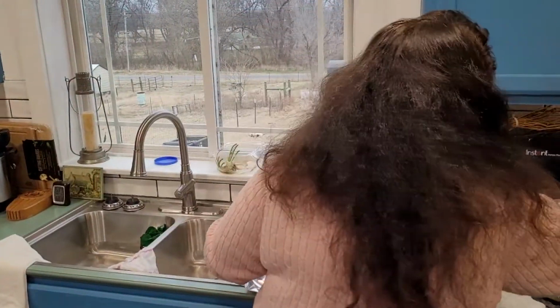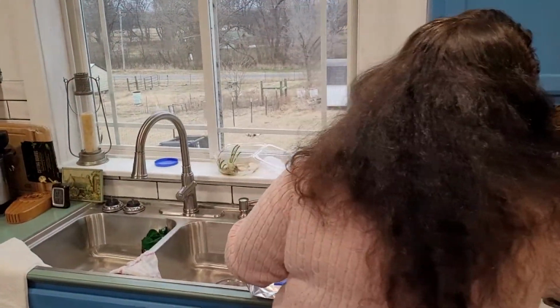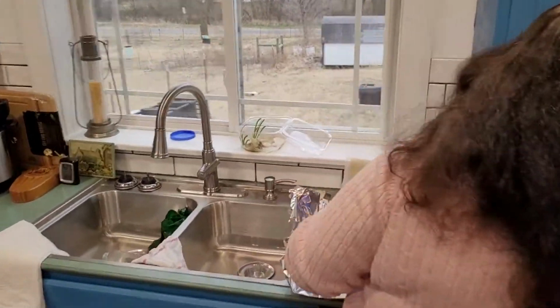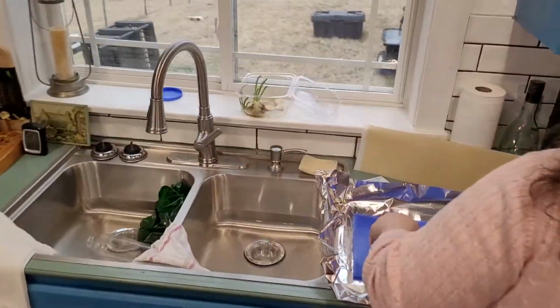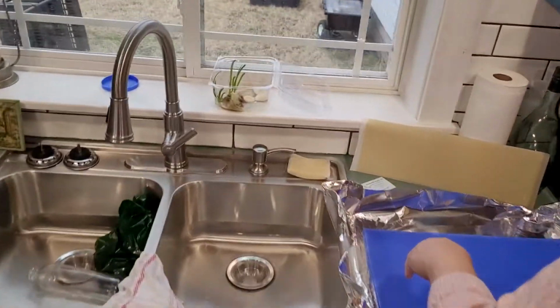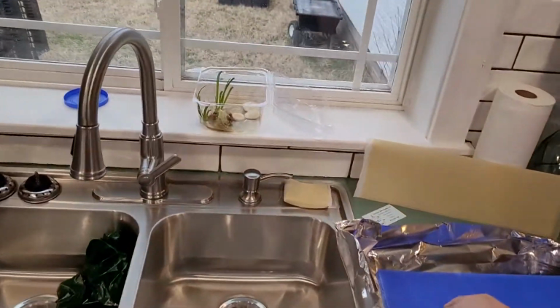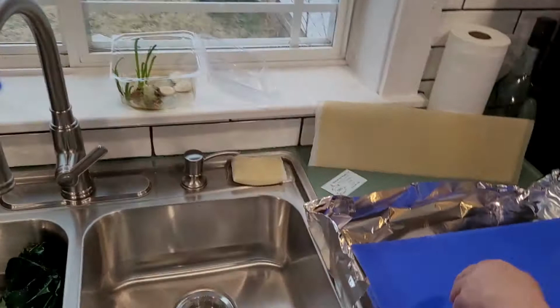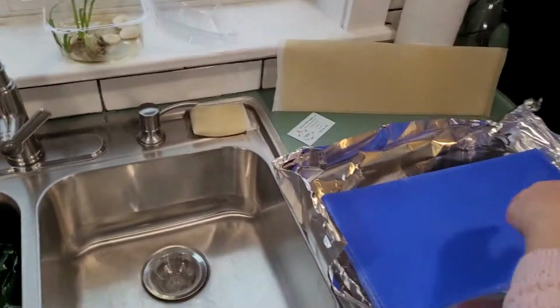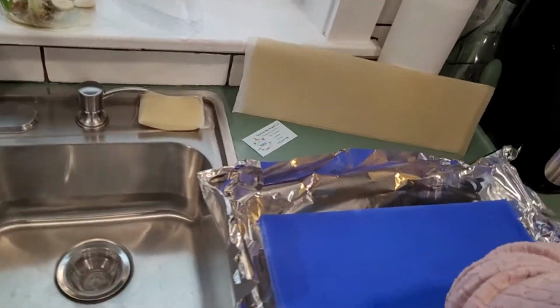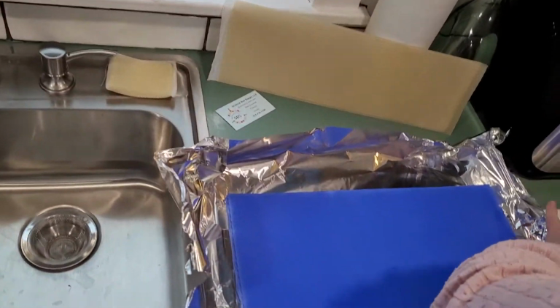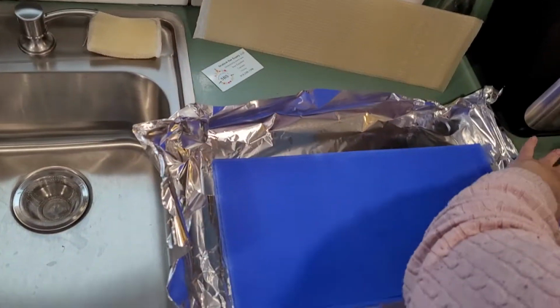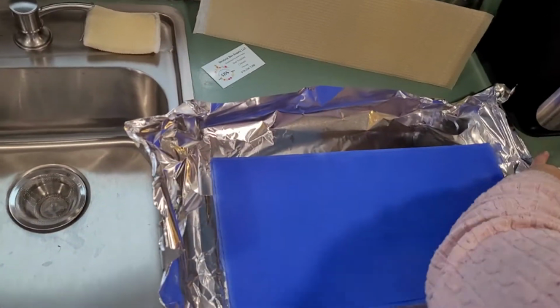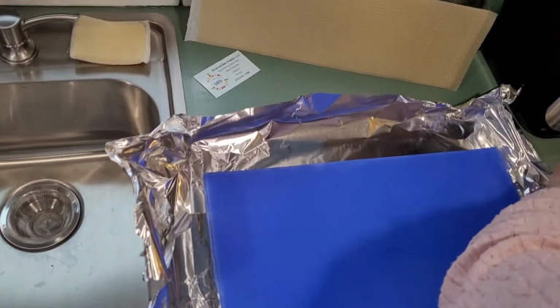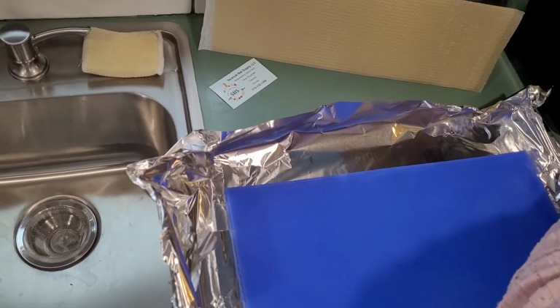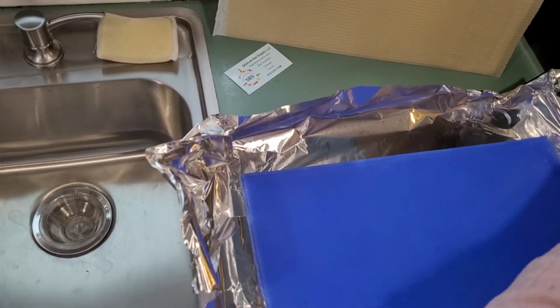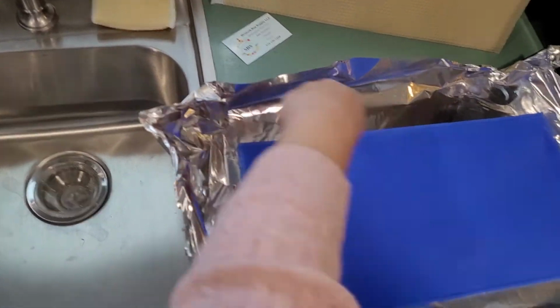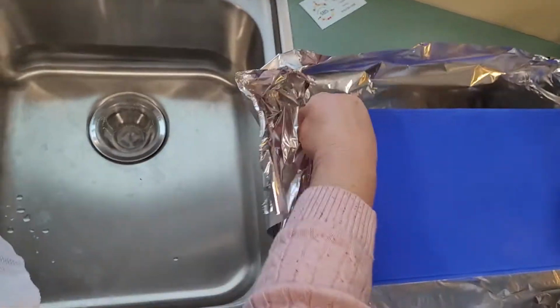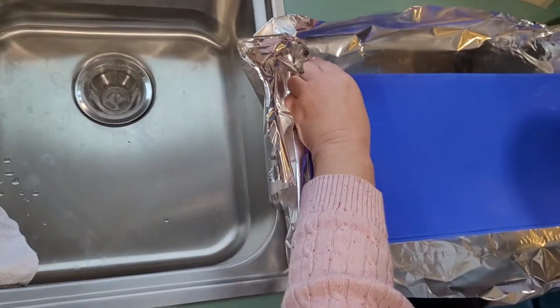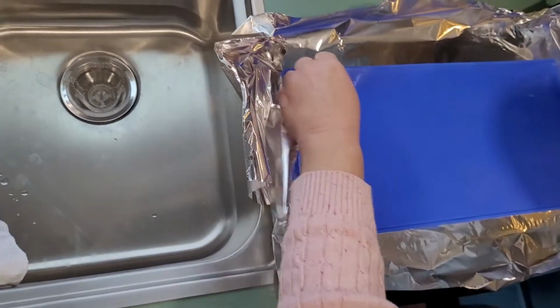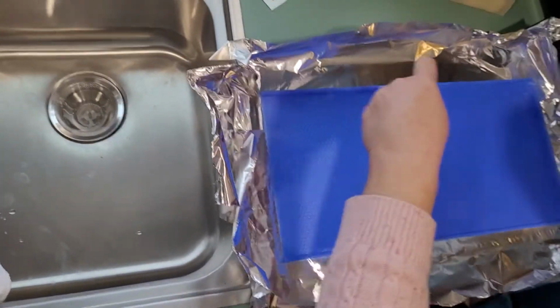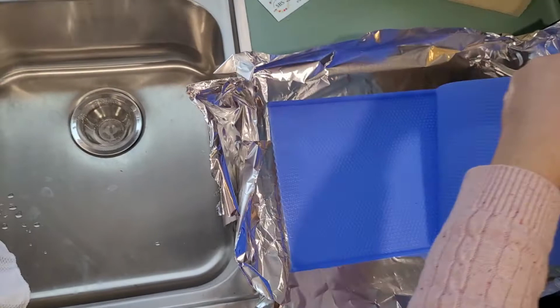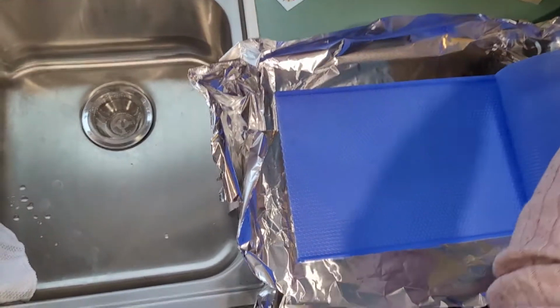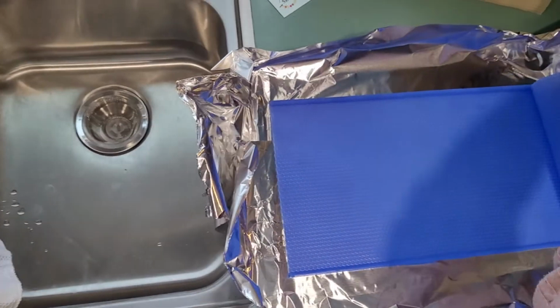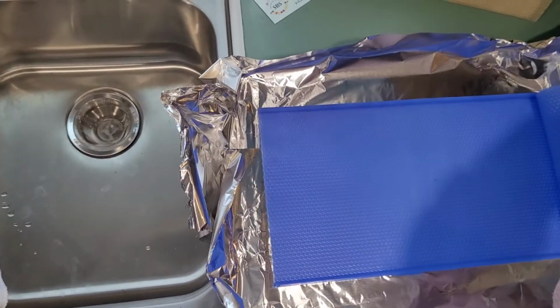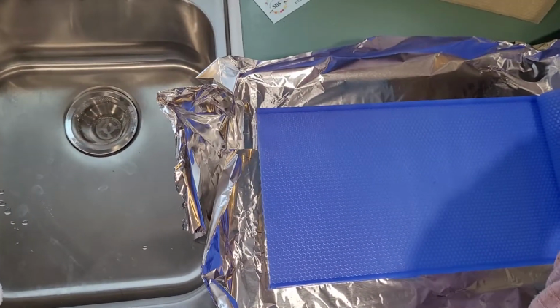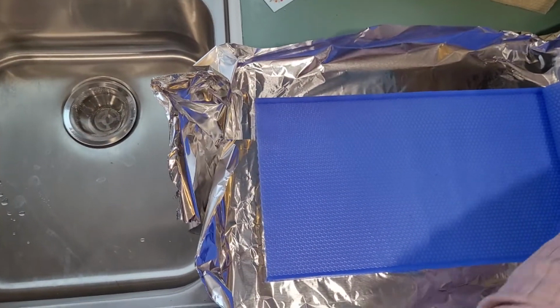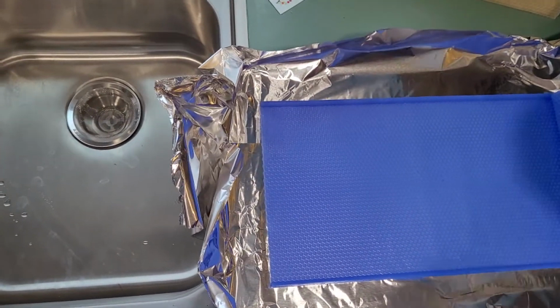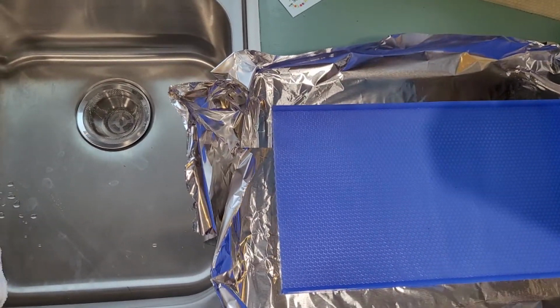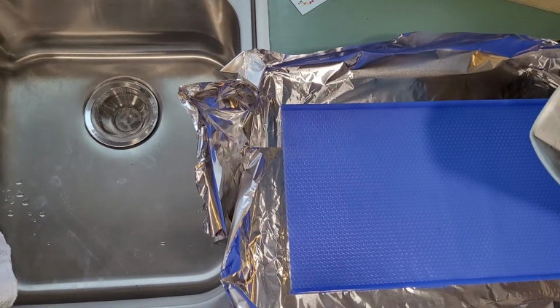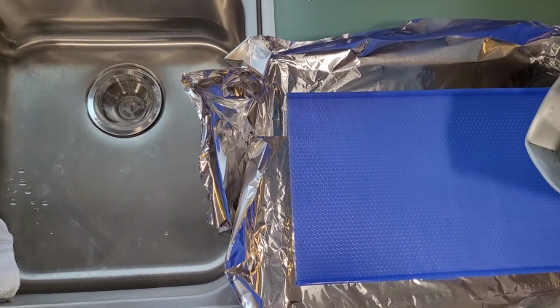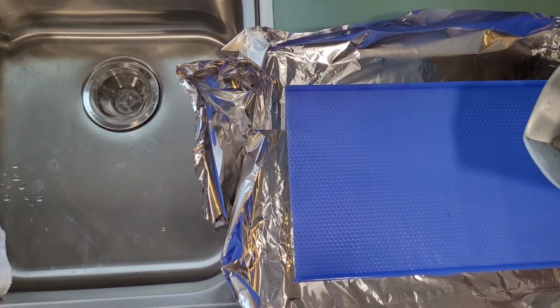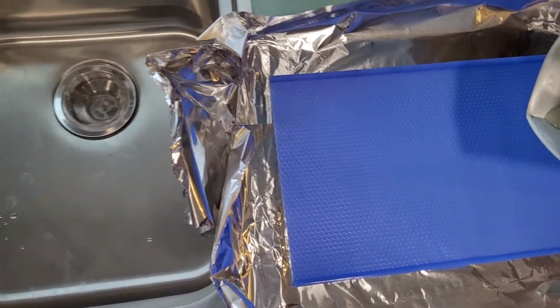So we have some melted beeswax here. I've done it in a double boiler, and this is a silicone mold. So here we go, we're going to see what happens.